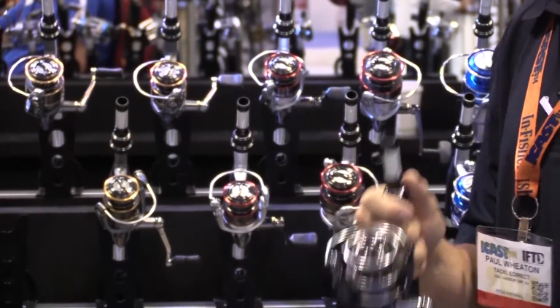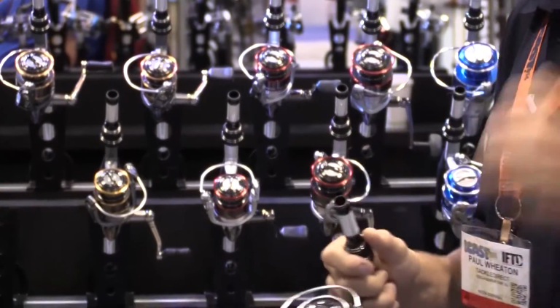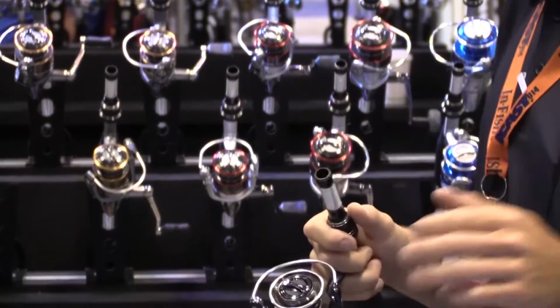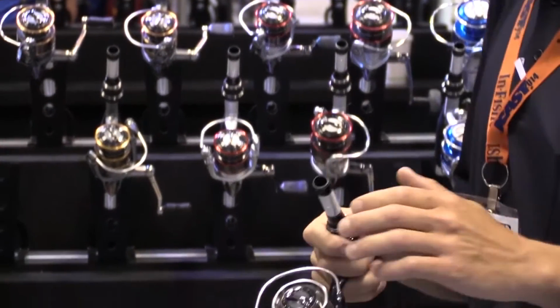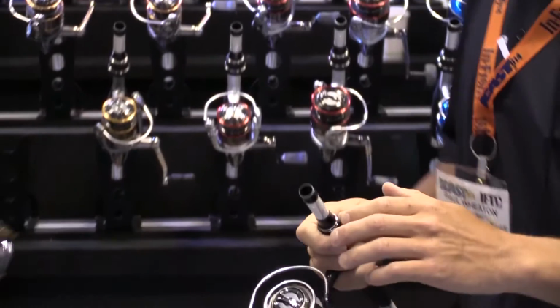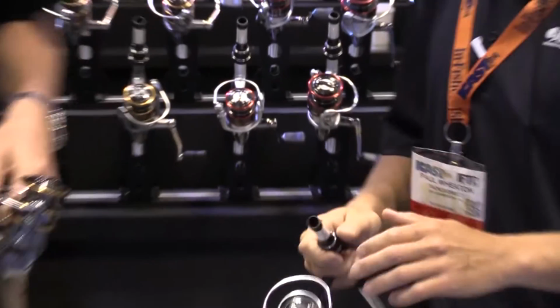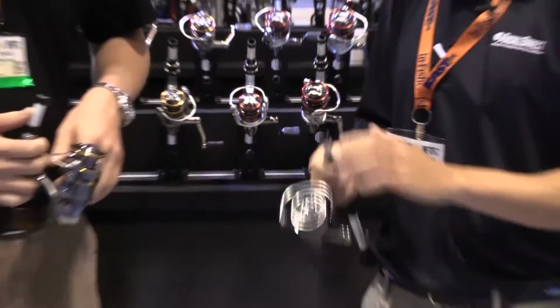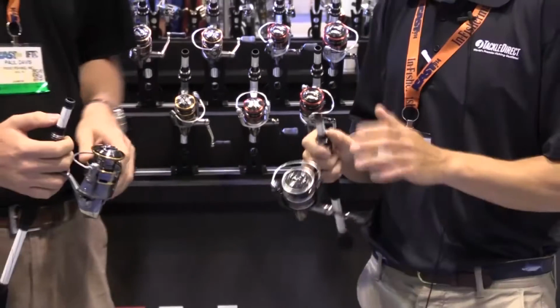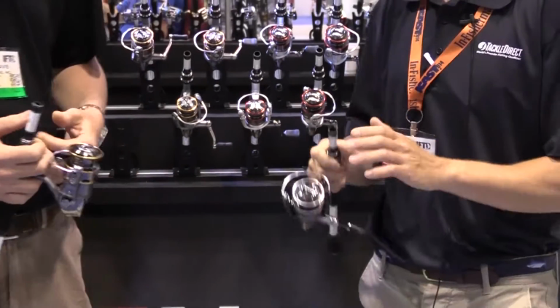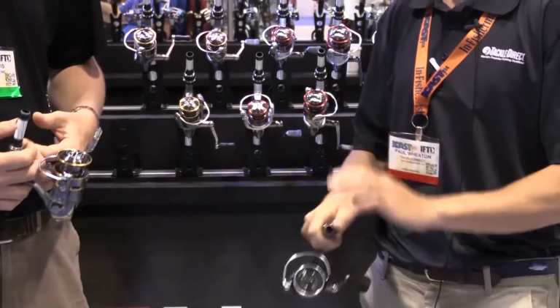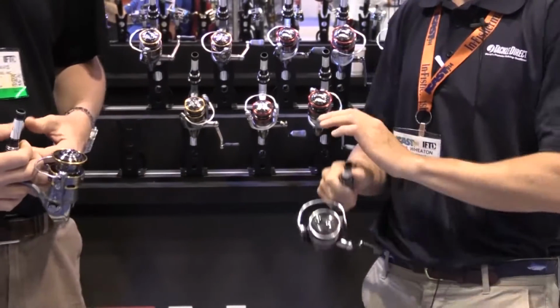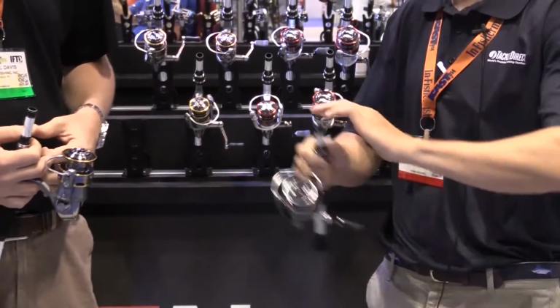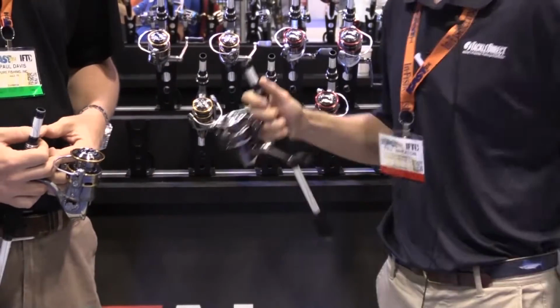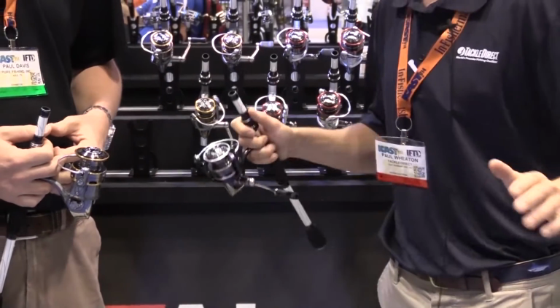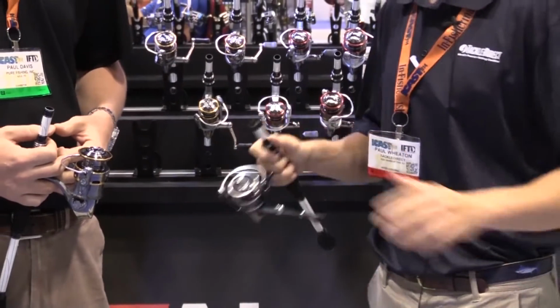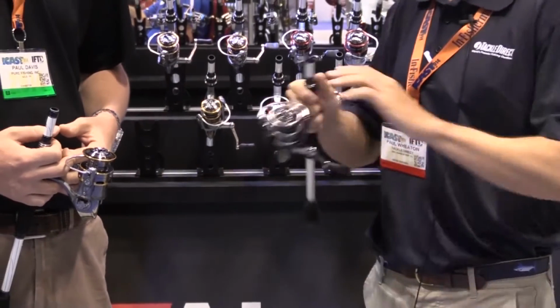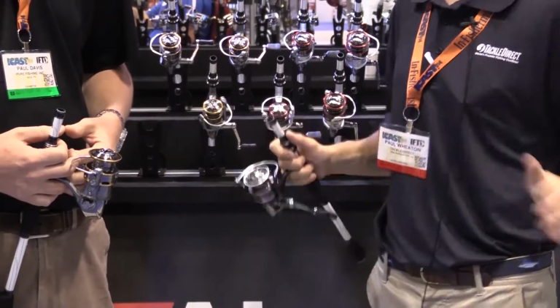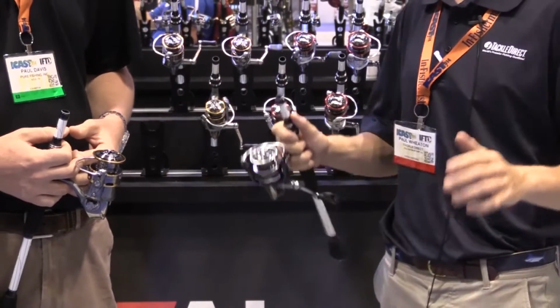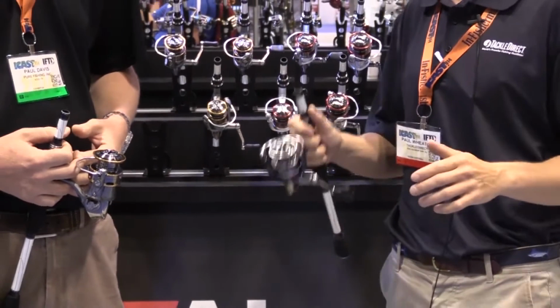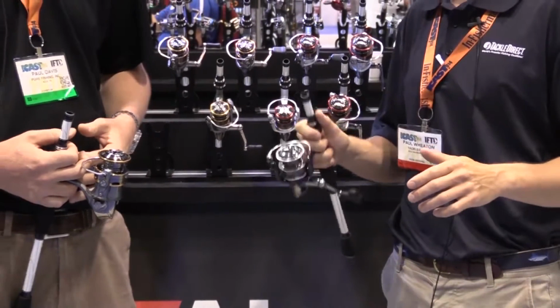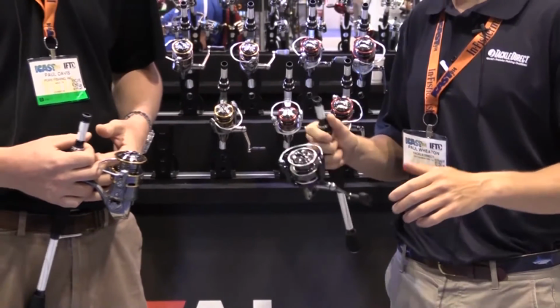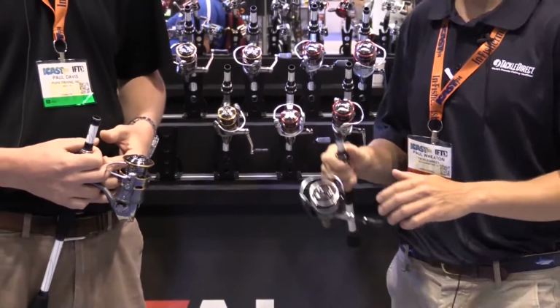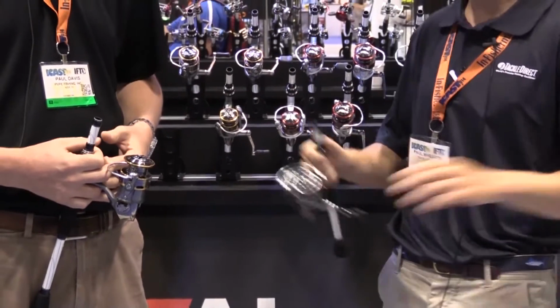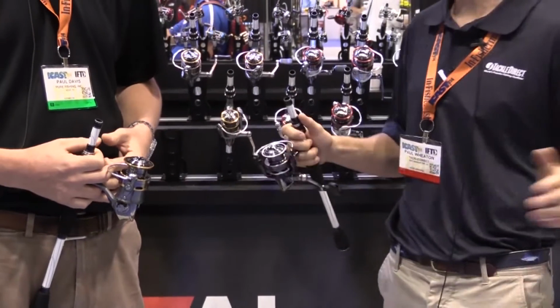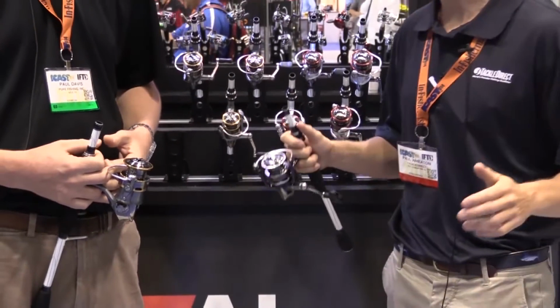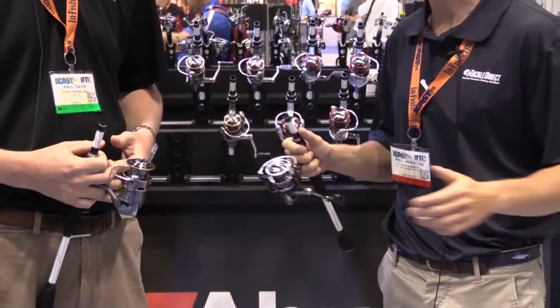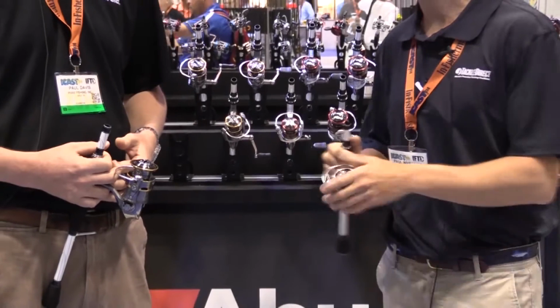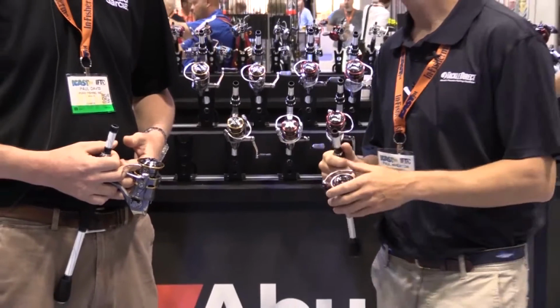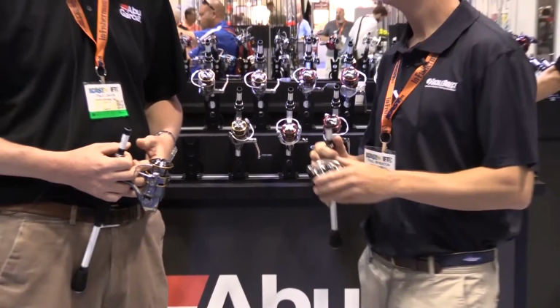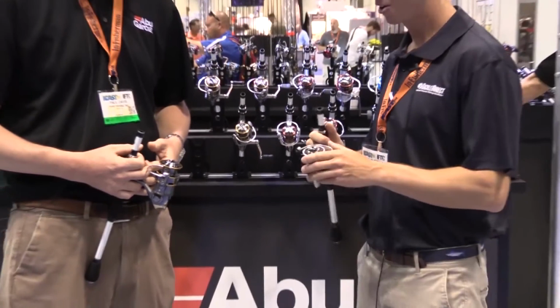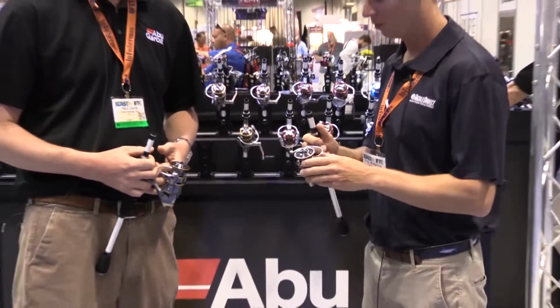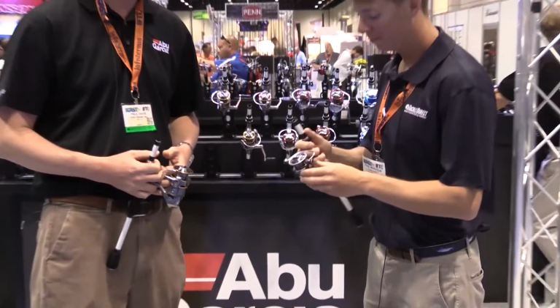Wind knots are something that we as anglers dread. They're the worst thing you can come in contact with, especially if you're fishing at night. Absolutely.